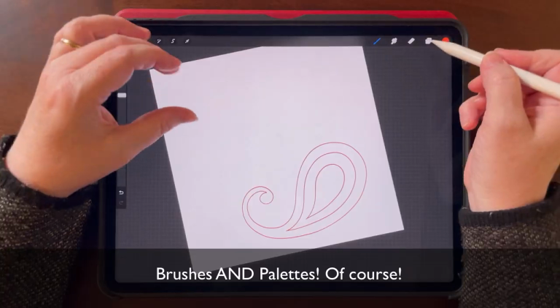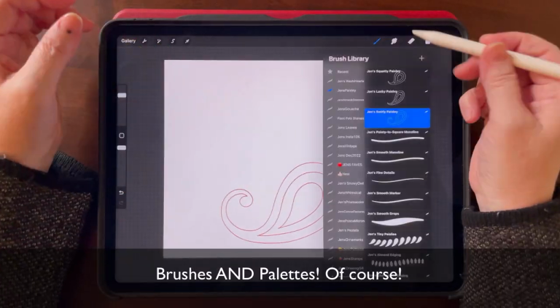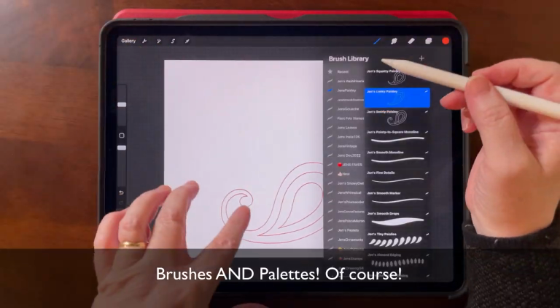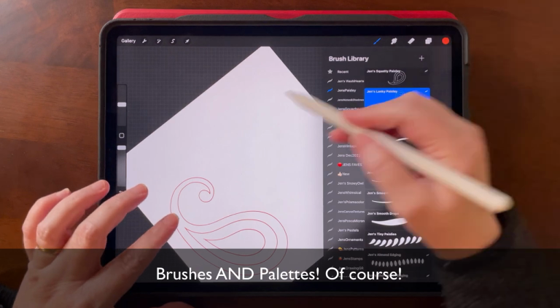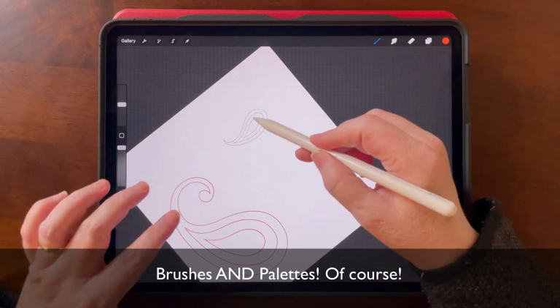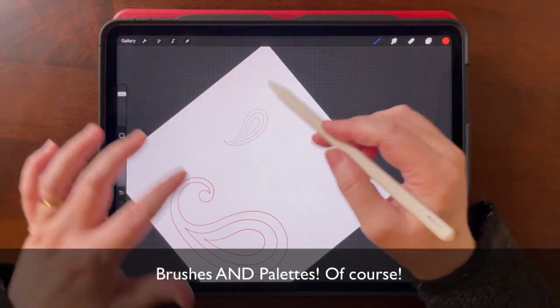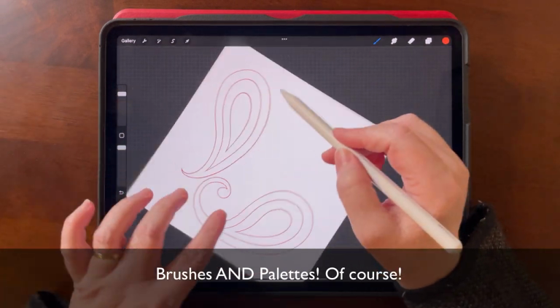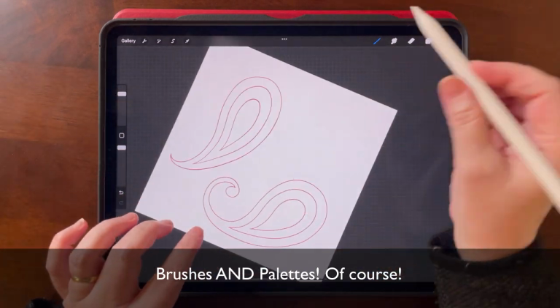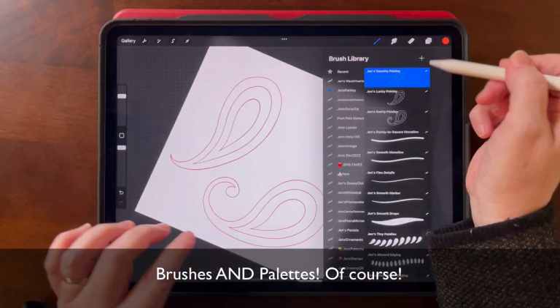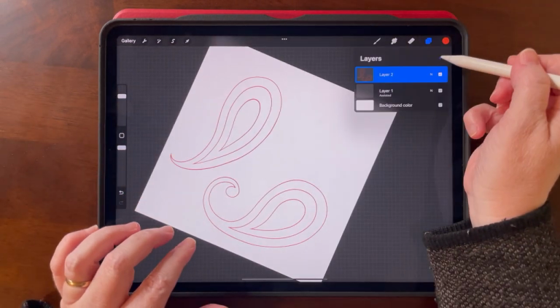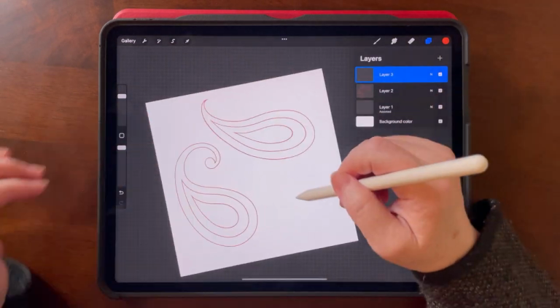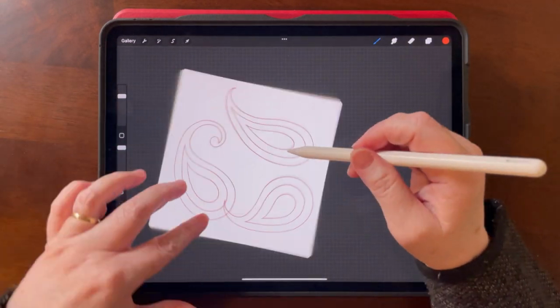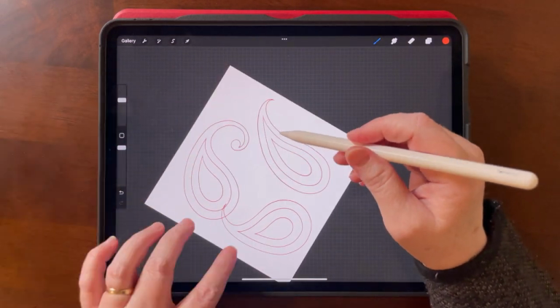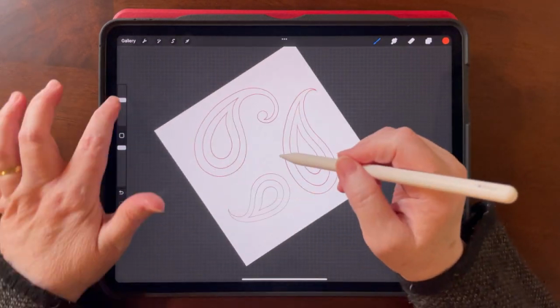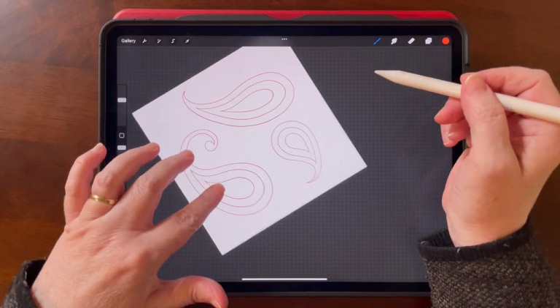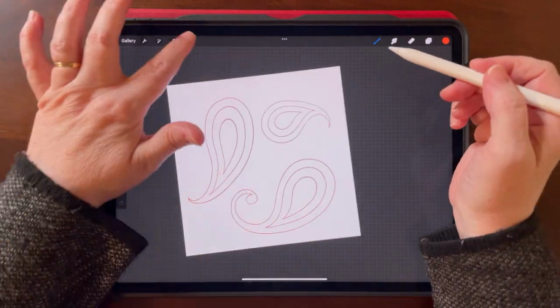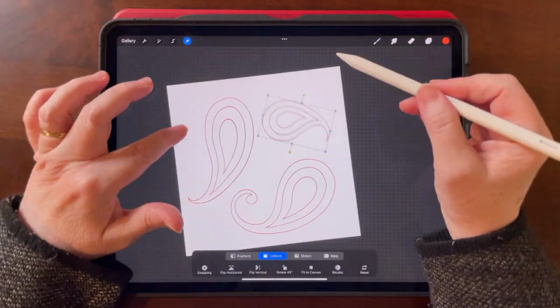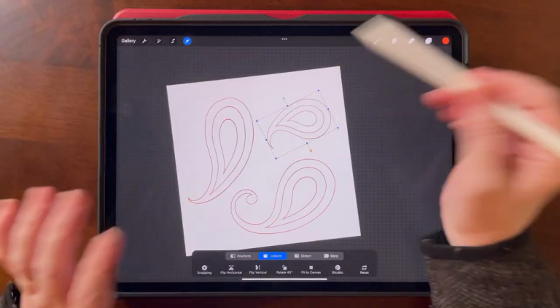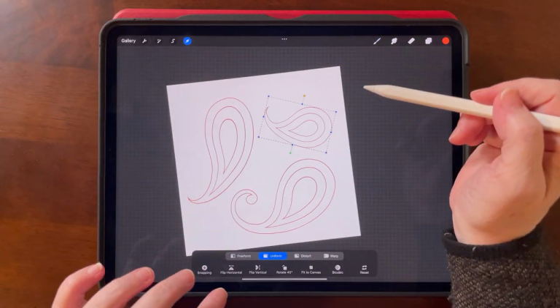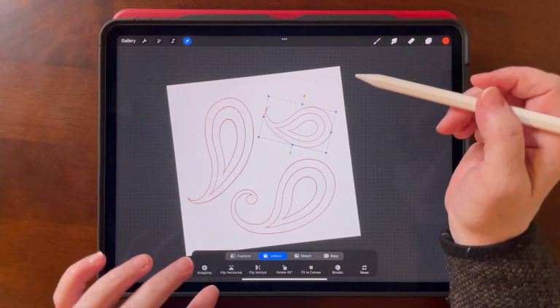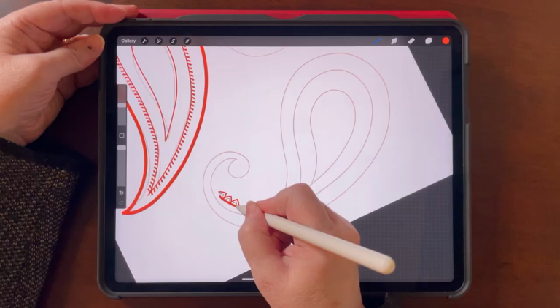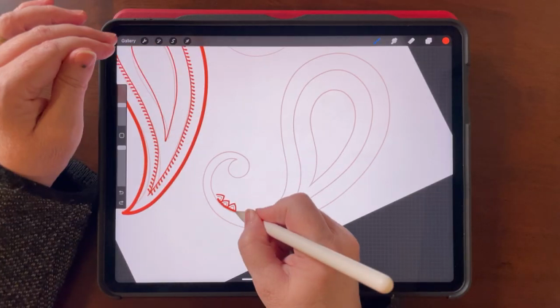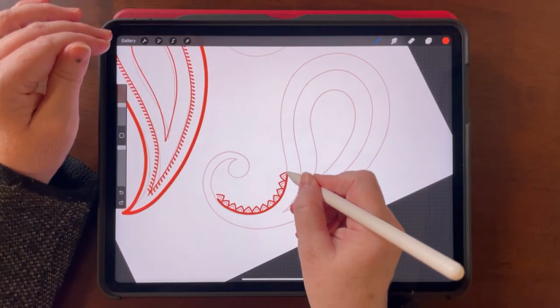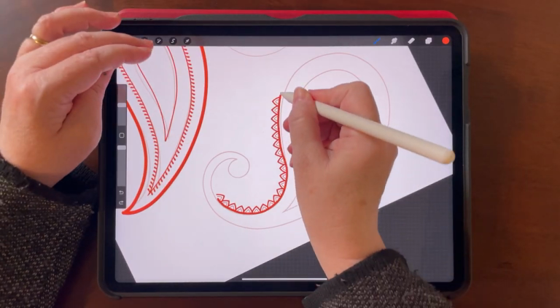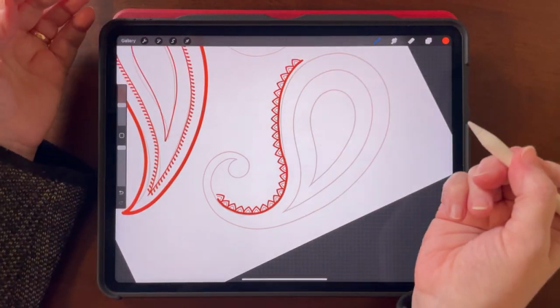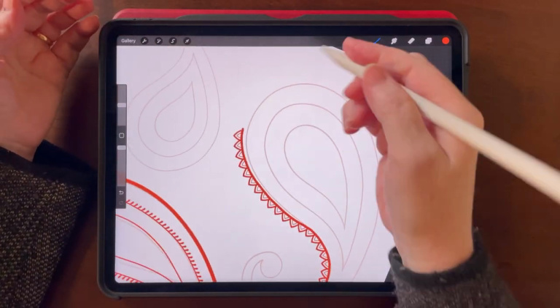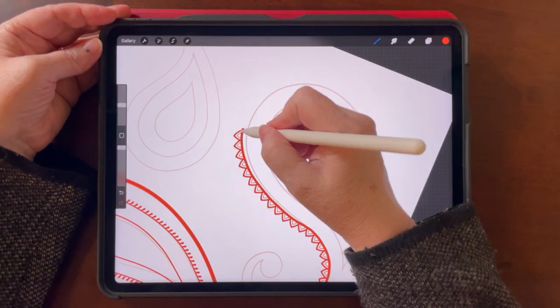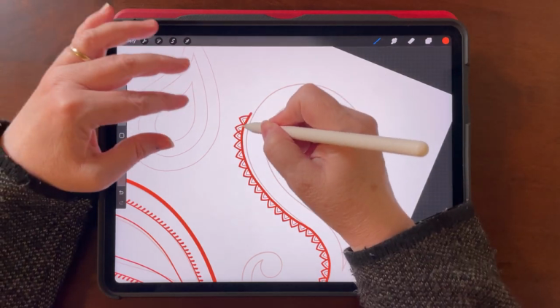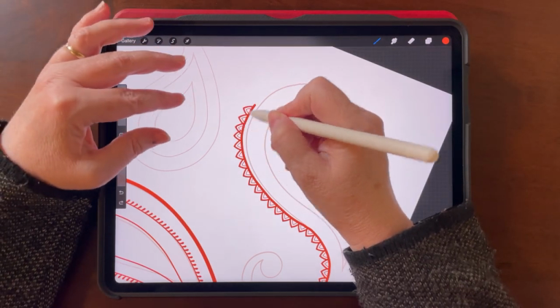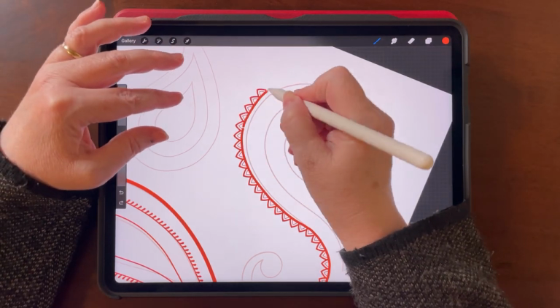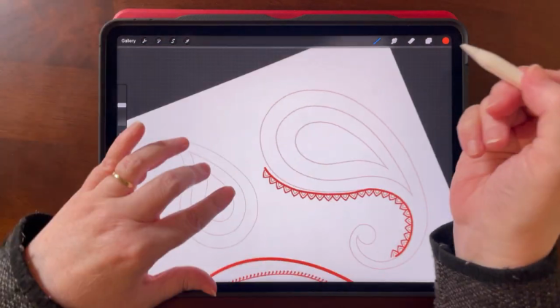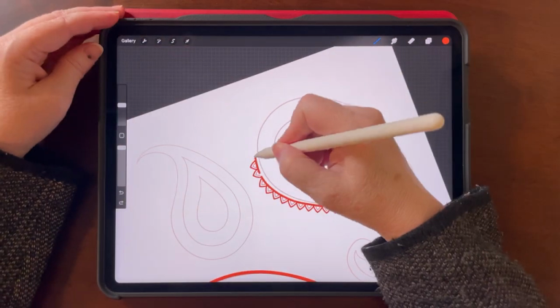I've also provided some stamp brushes in case neither one of those works for you. It is something that takes a lot of practice, so in the meantime while you're still practicing you can still follow along with the class with my stamp brushes.